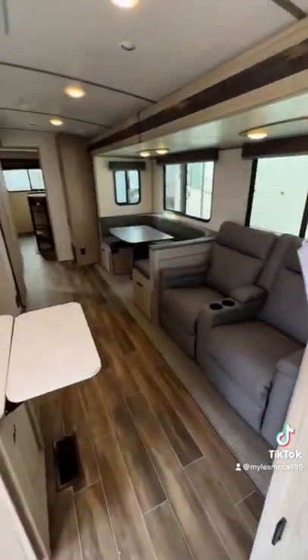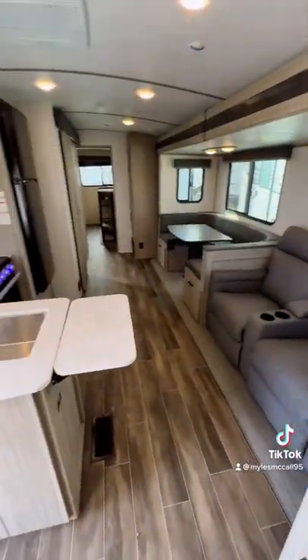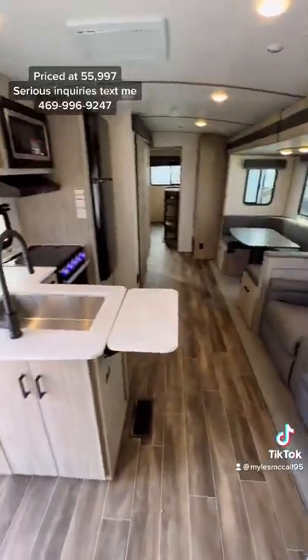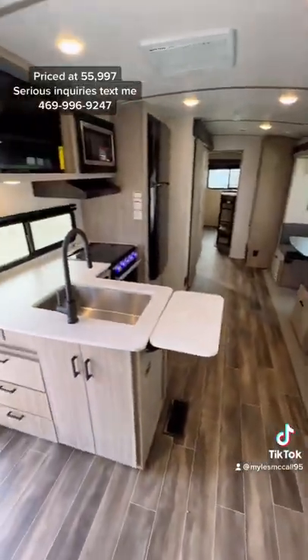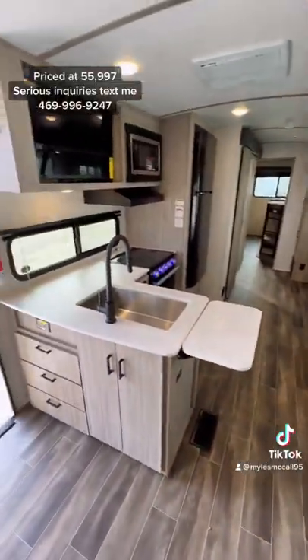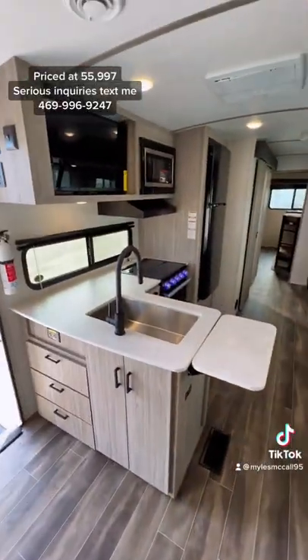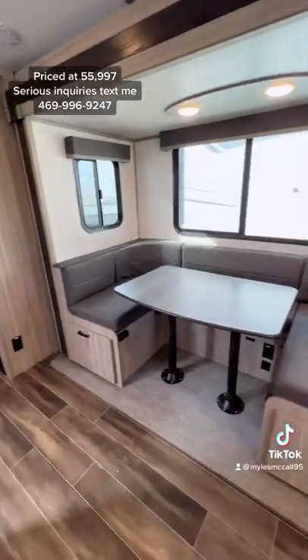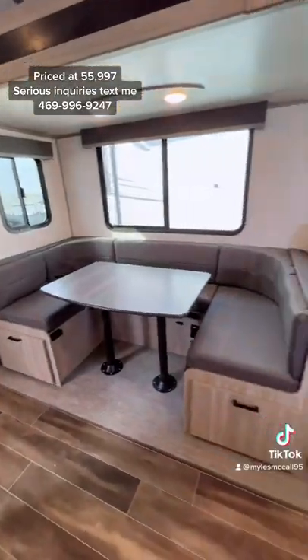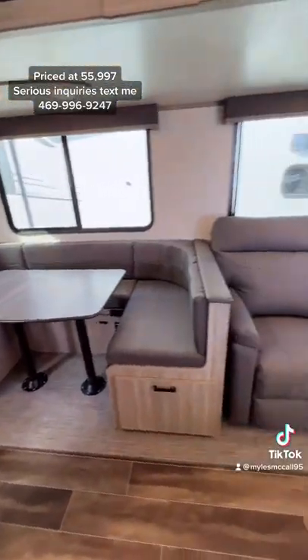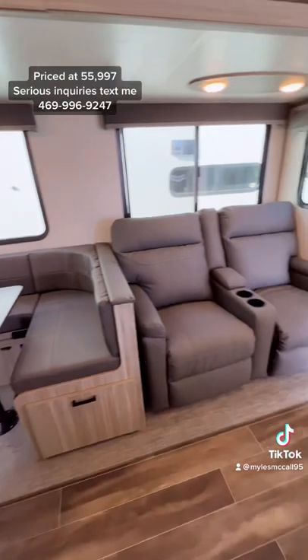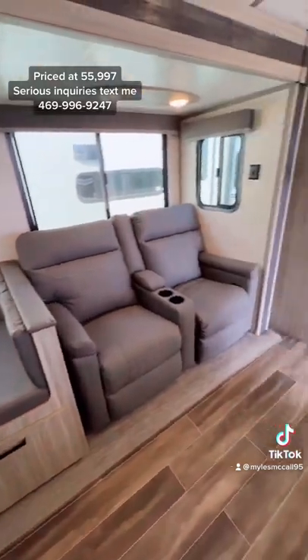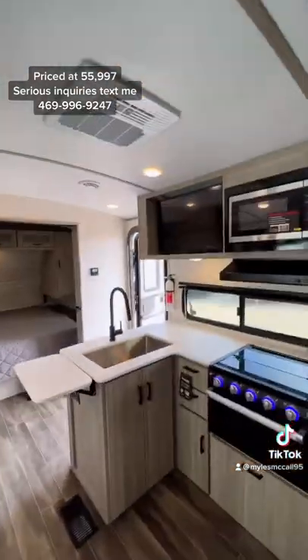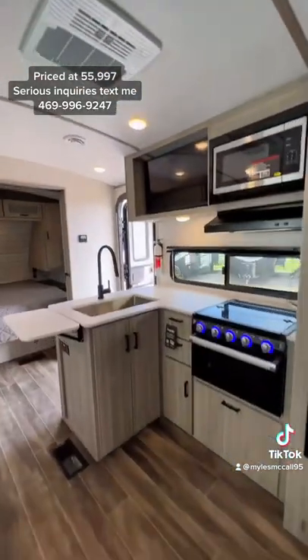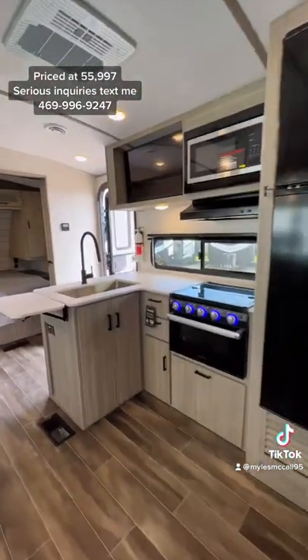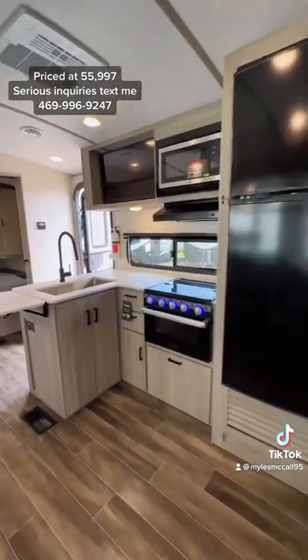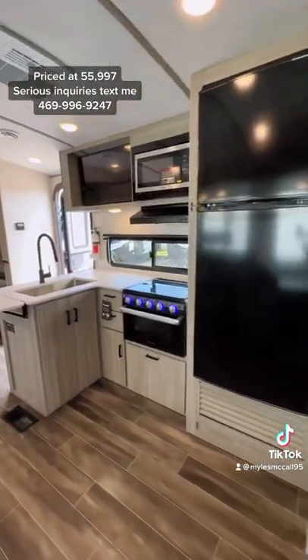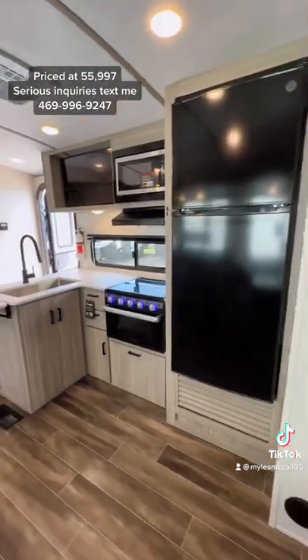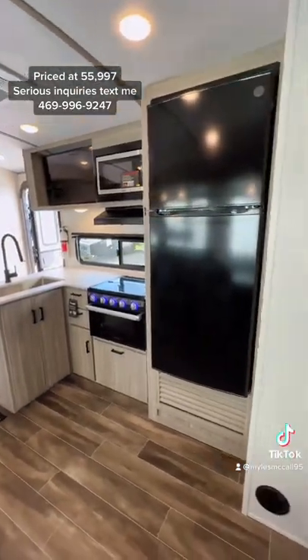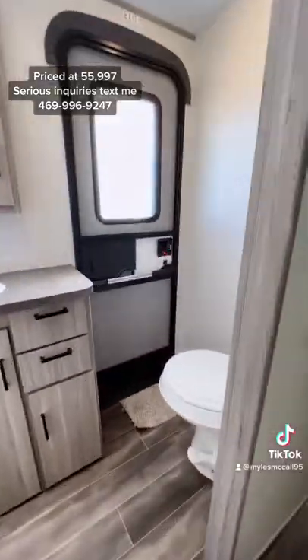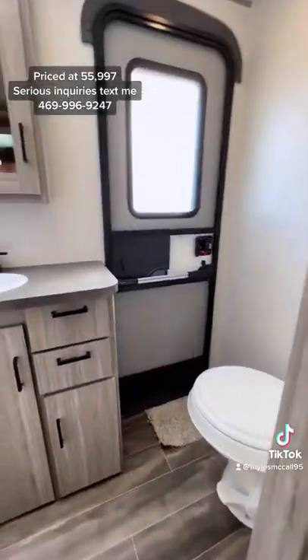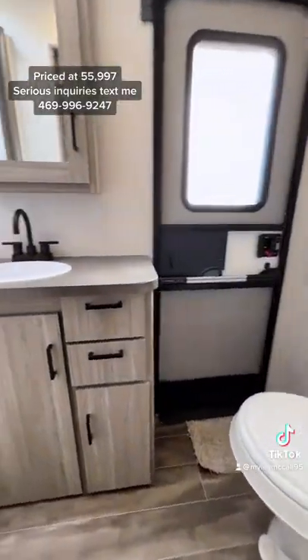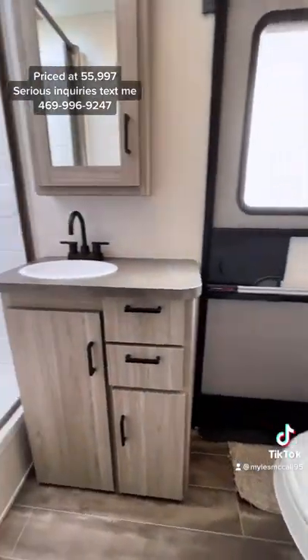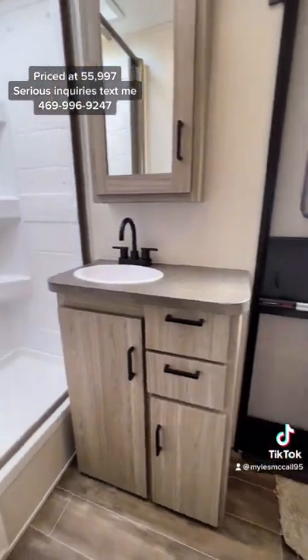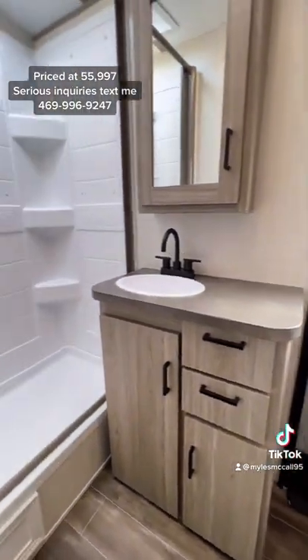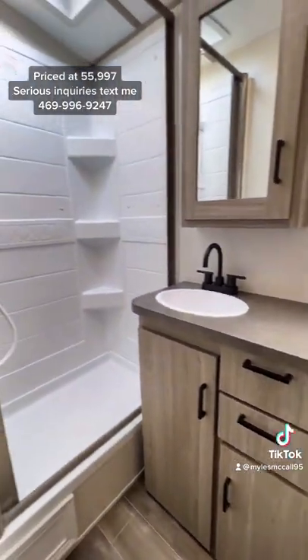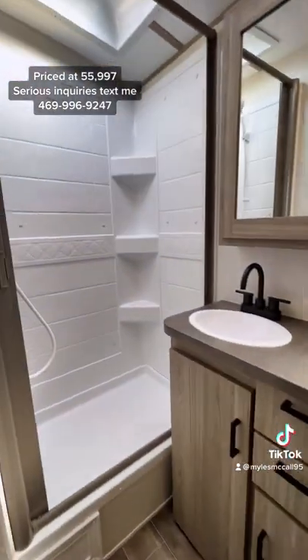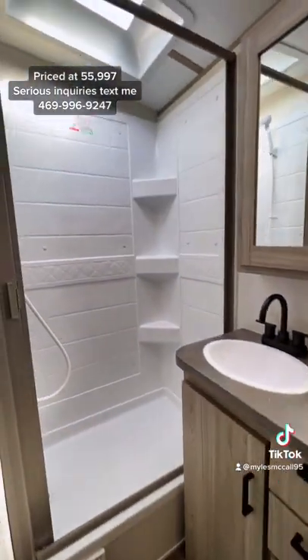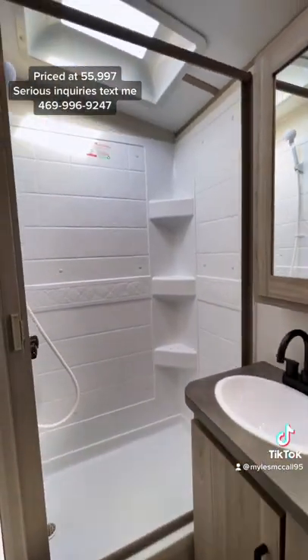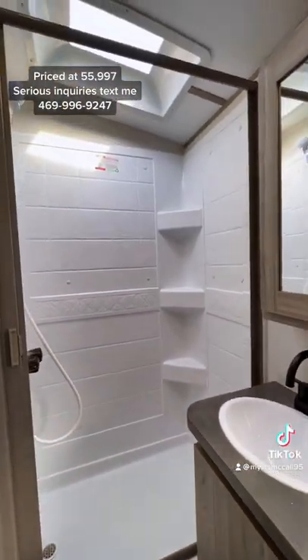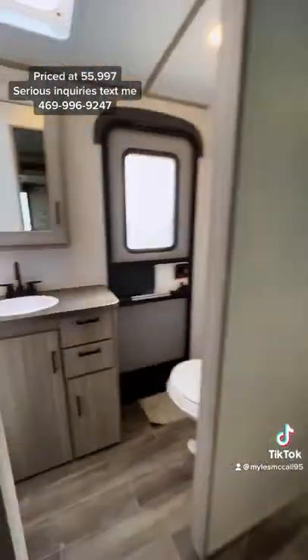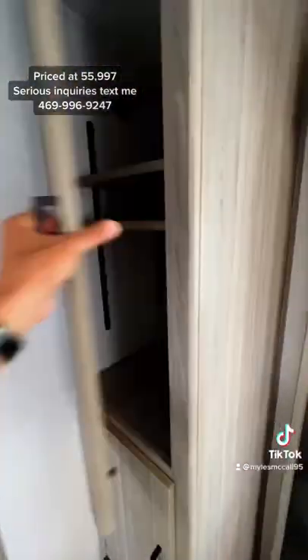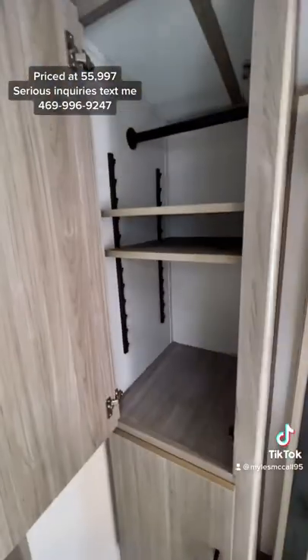You have a pantry right next to the bedroom with so much storage space — you can see those drawers right as you walk in. There's a U-shaped dinette with two recliners directly across from the TV. In the kitchen you're going to have a 12-volt refrigerator, and then the bathroom with the second entrance.